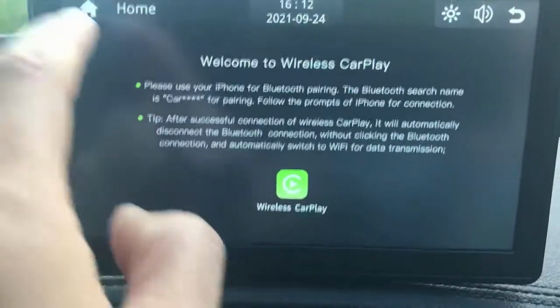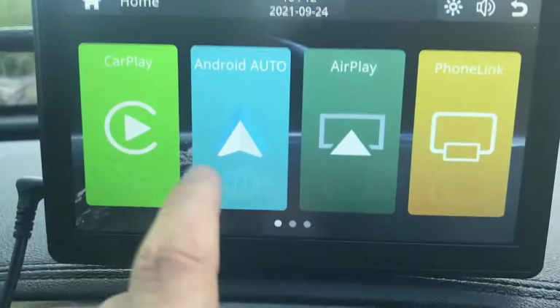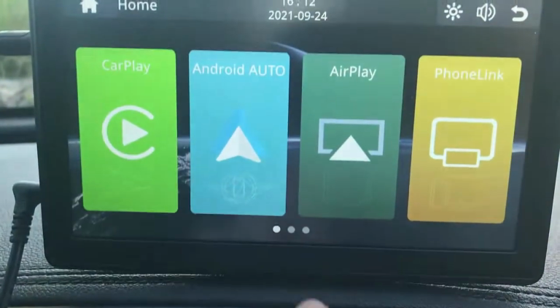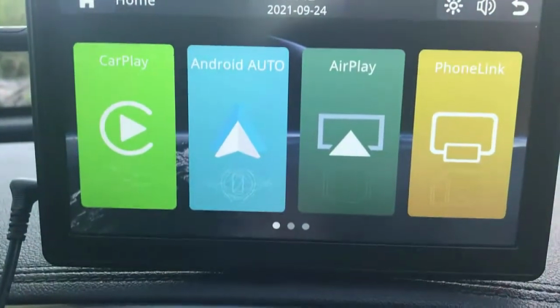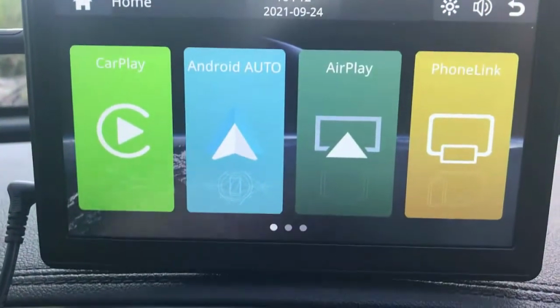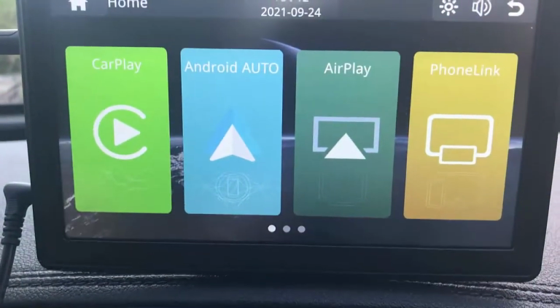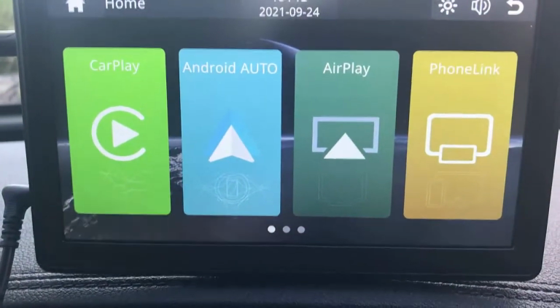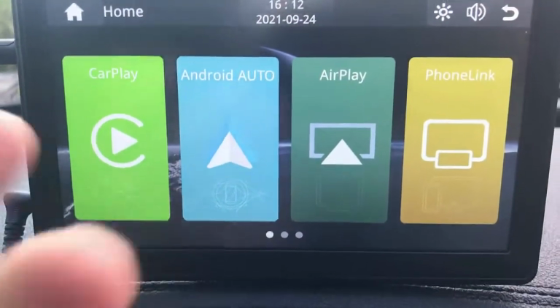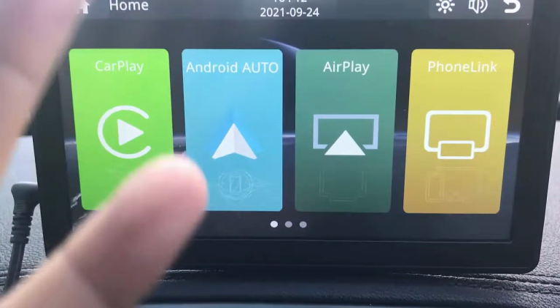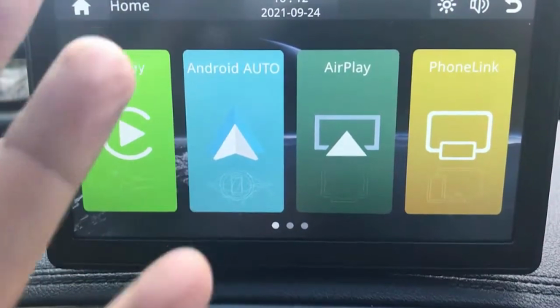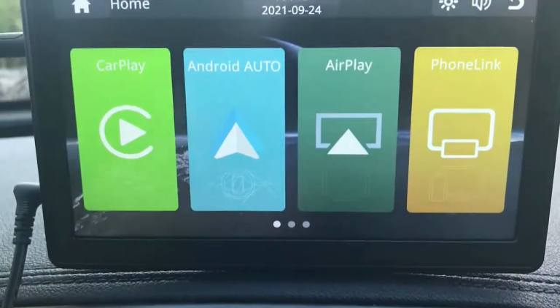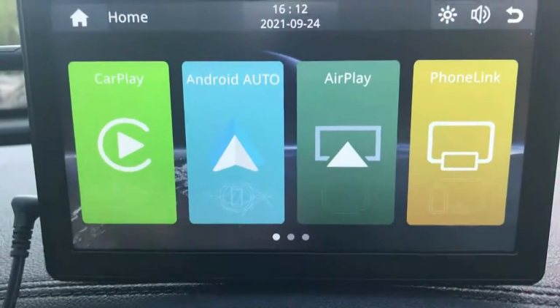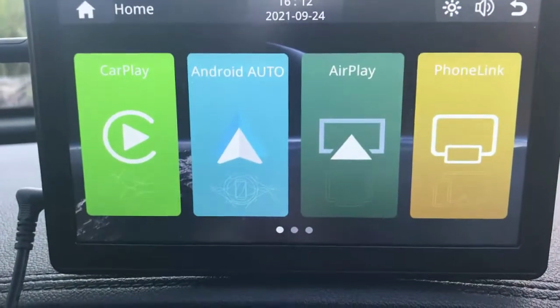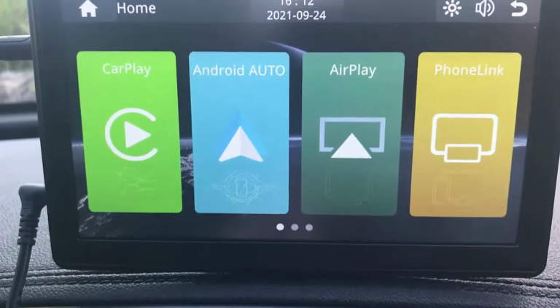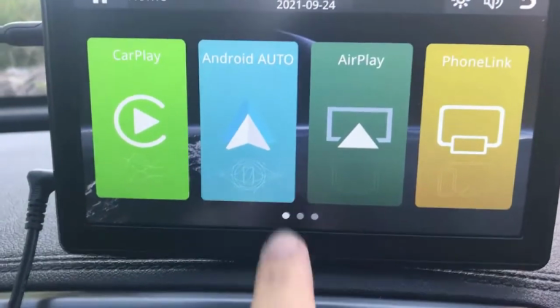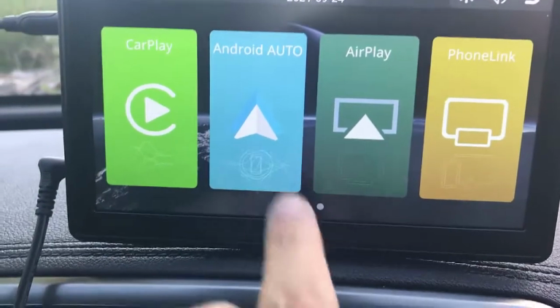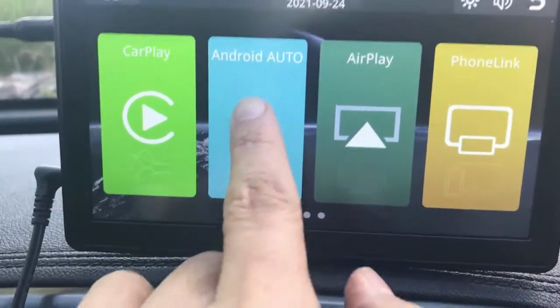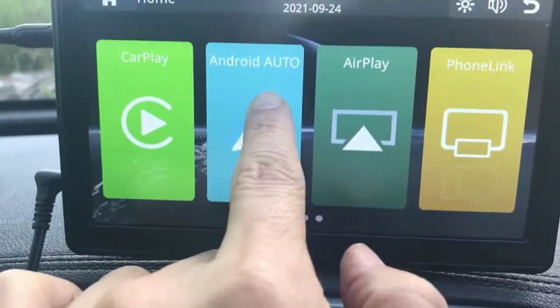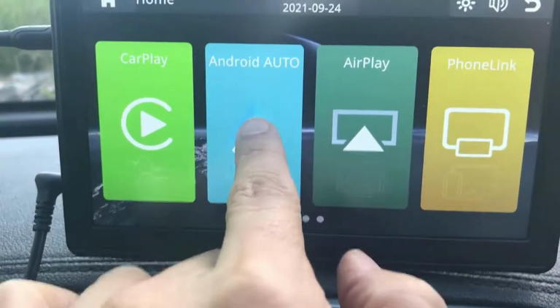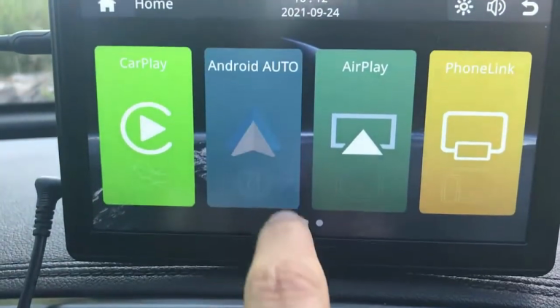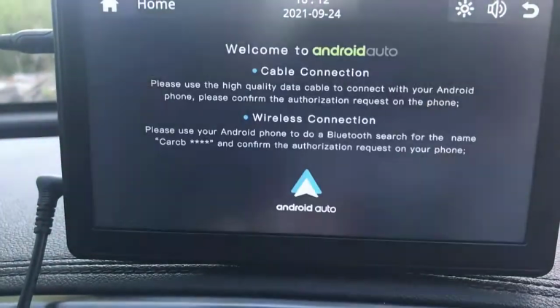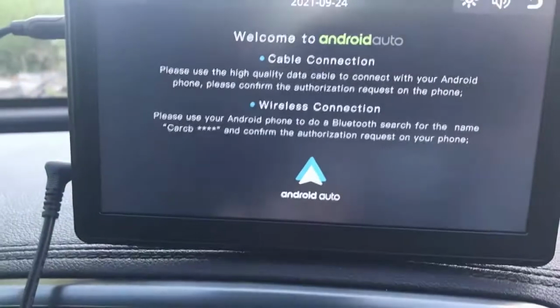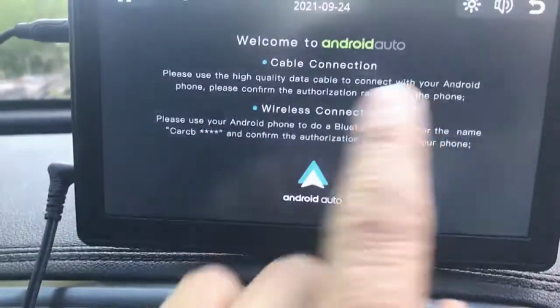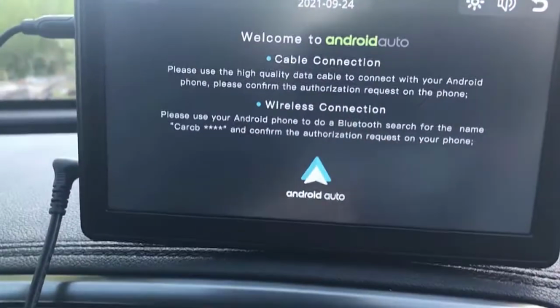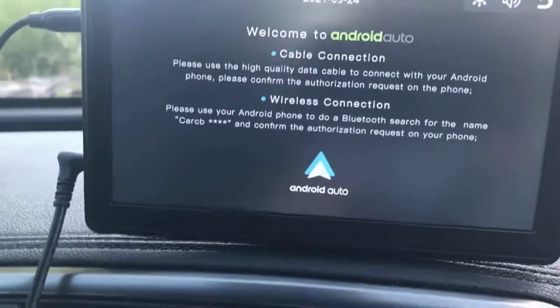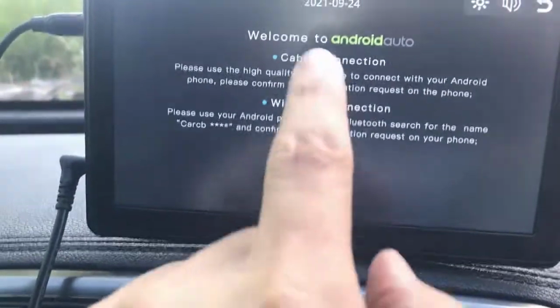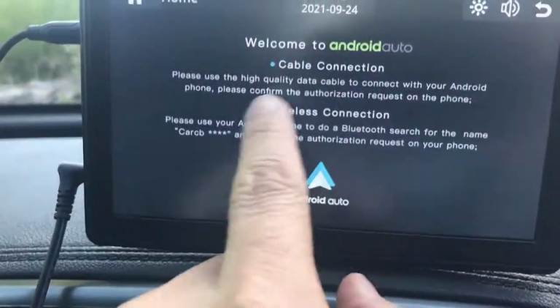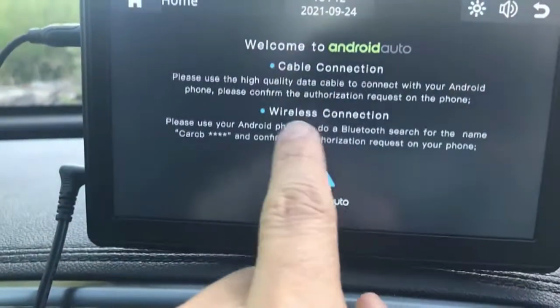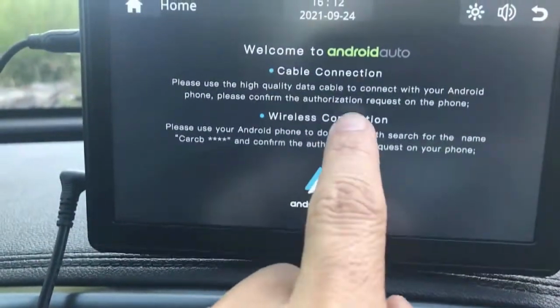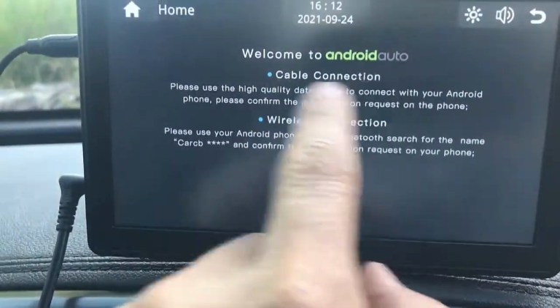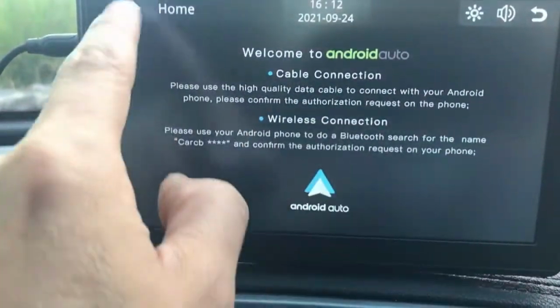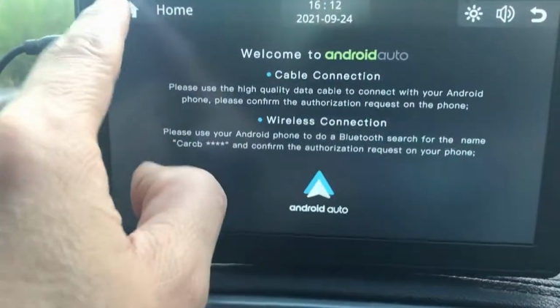It will connect the next time you turn on your car — the screen will turn on and connect to your mobile phone in seconds. The same applies with Android Auto; it tells you exactly what to do for wireless or cable connection.